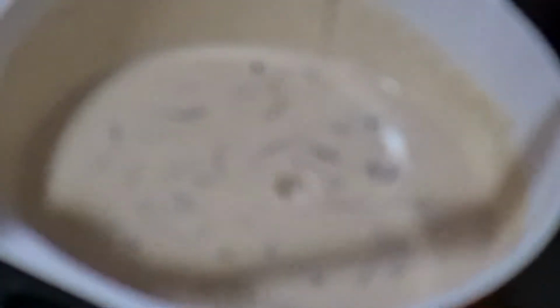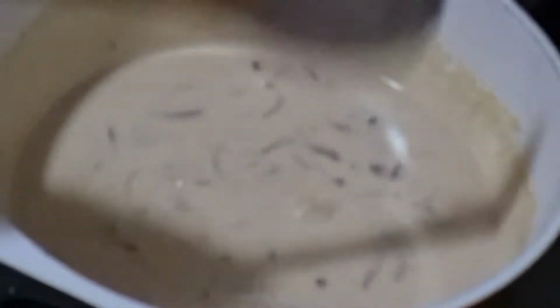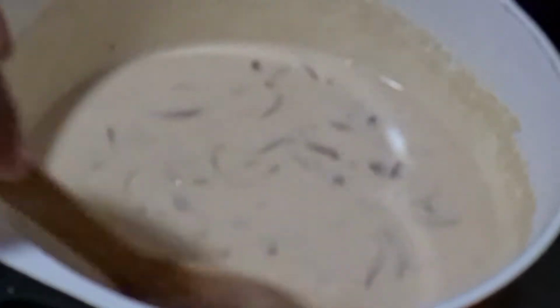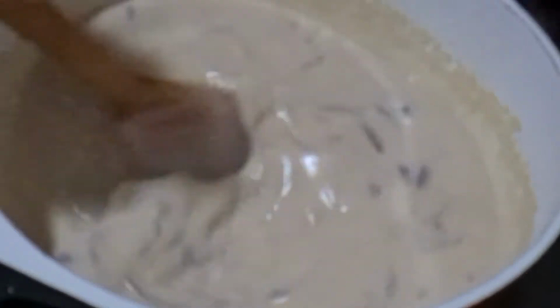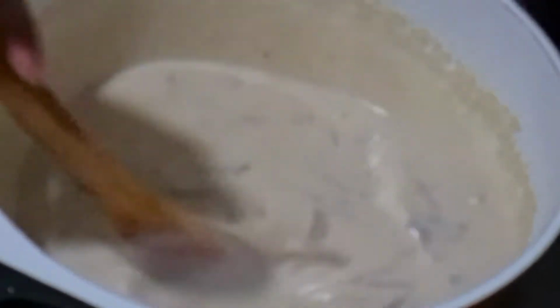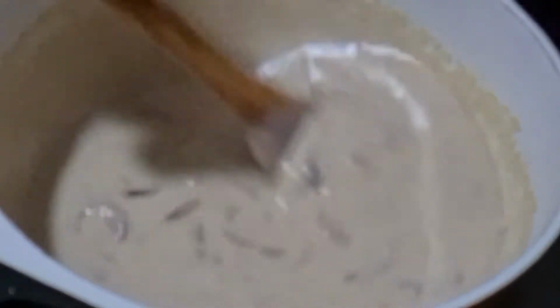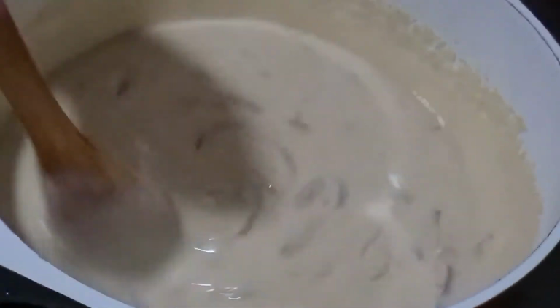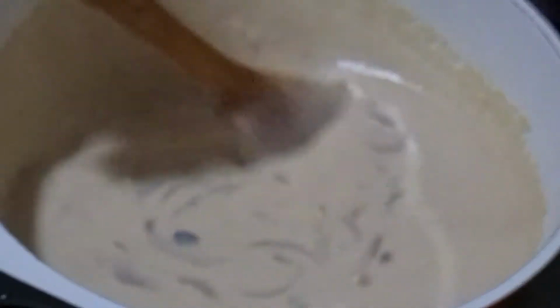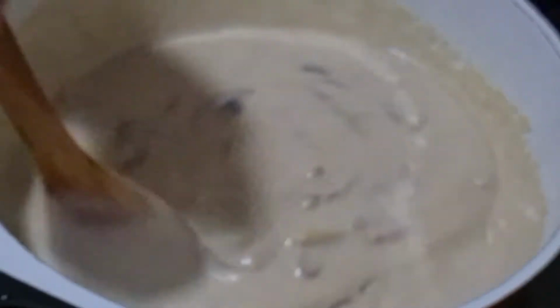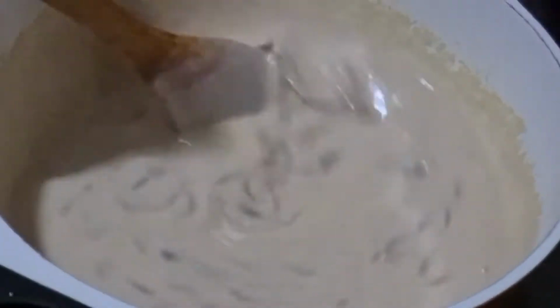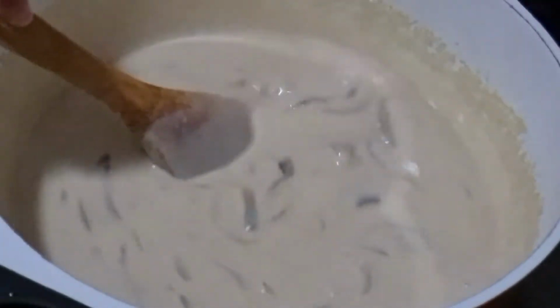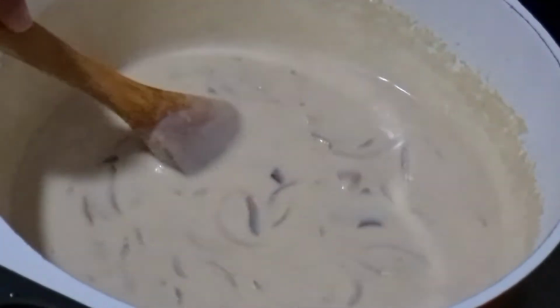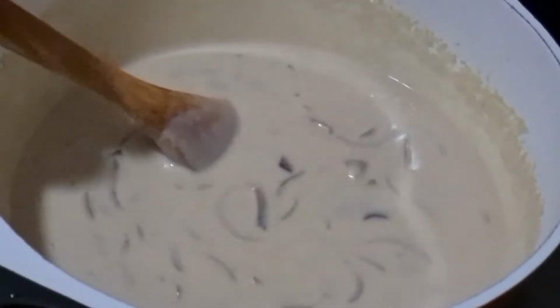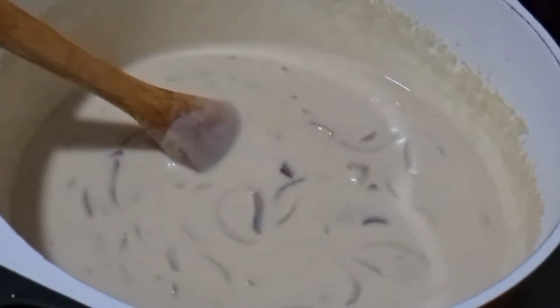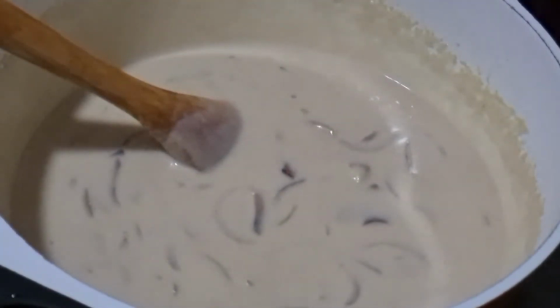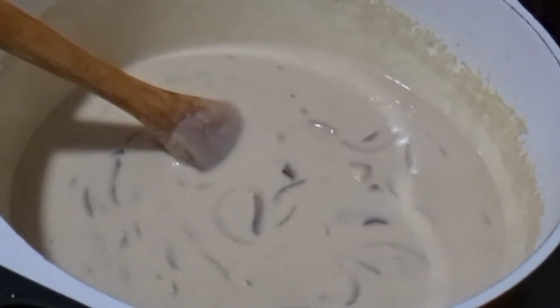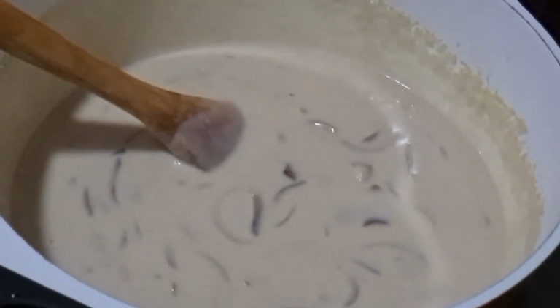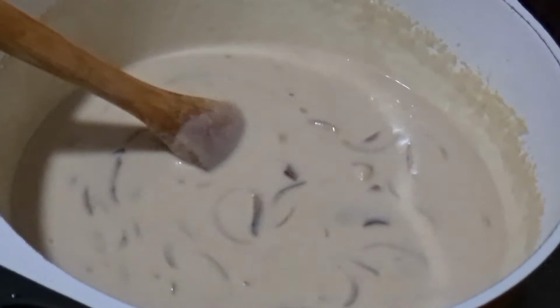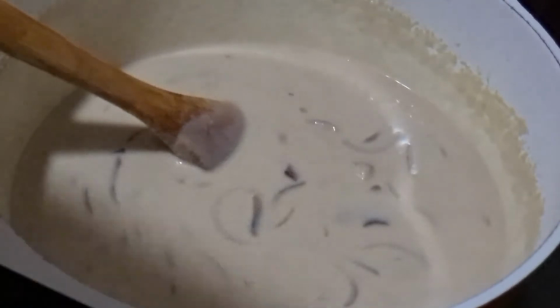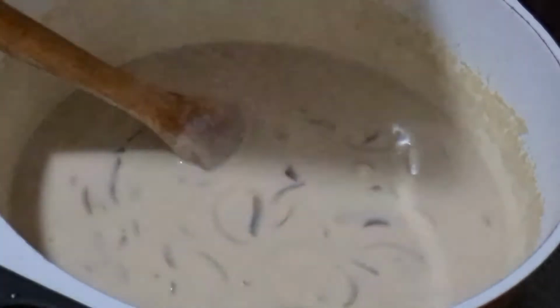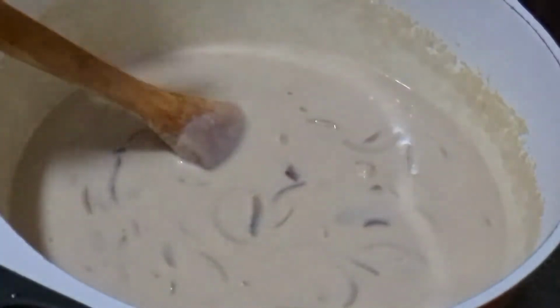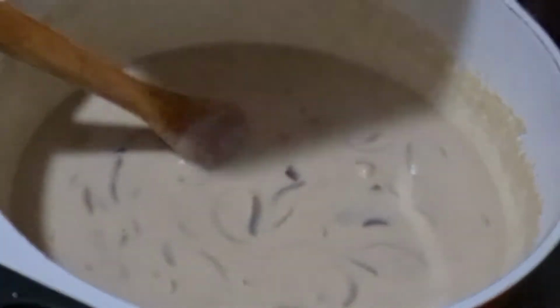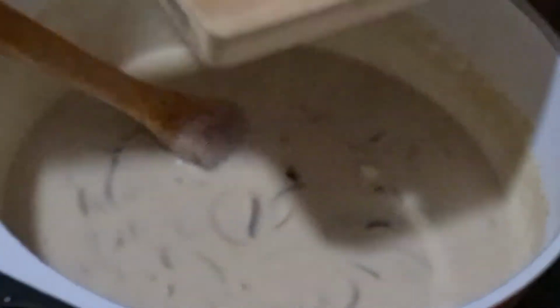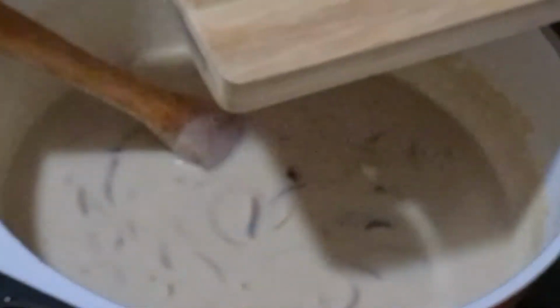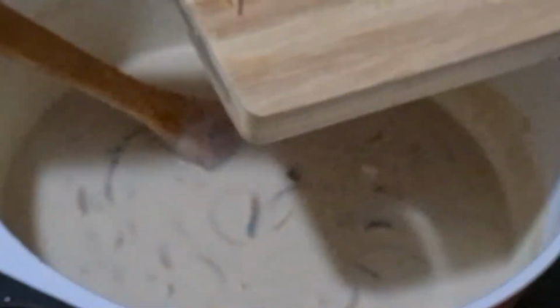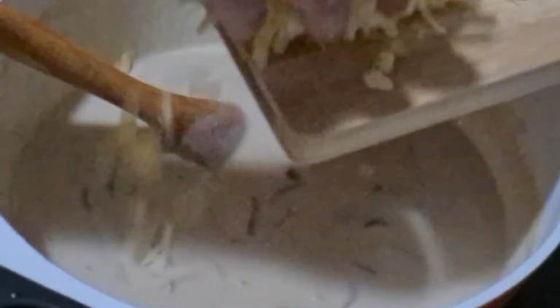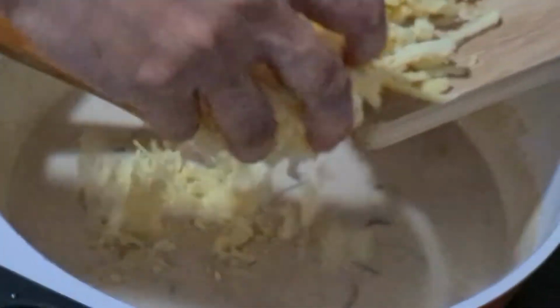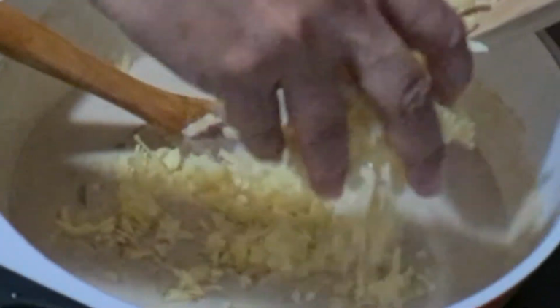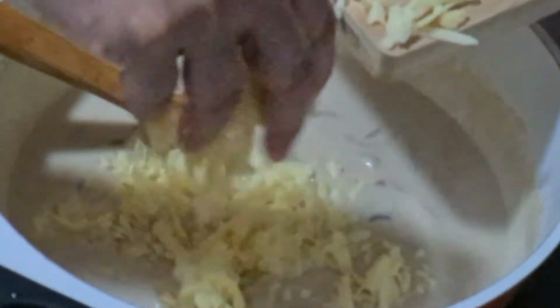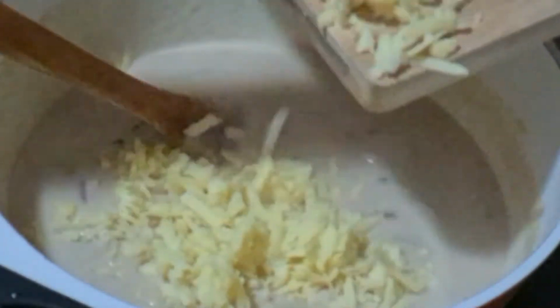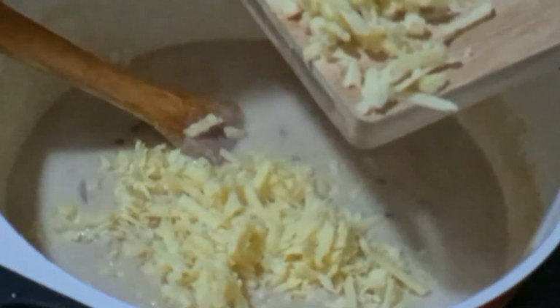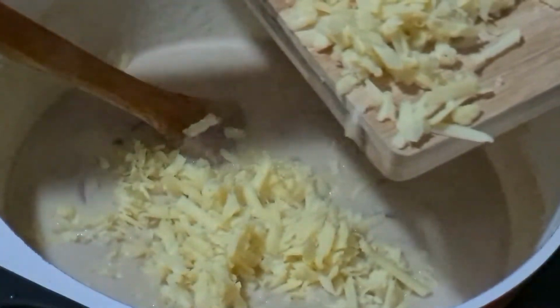Now since the sauce is nice and thick, we turn off the stove. Because the next step is we are going to add the cheese in and we don't want the sauce boiling.